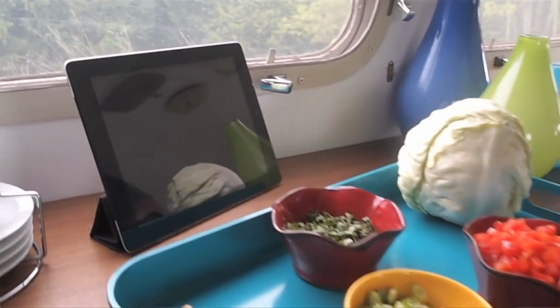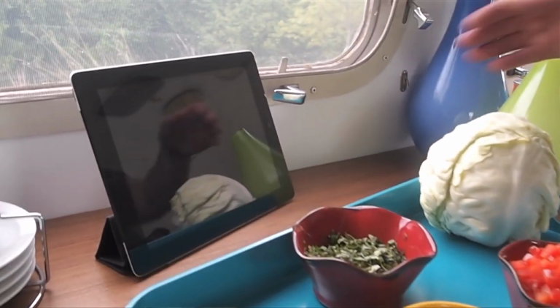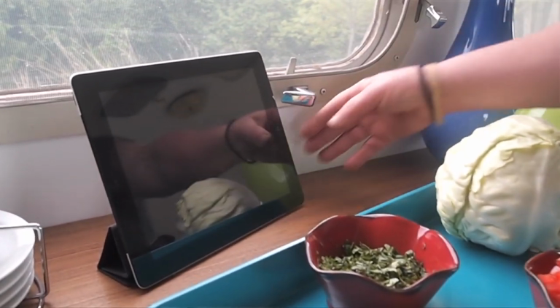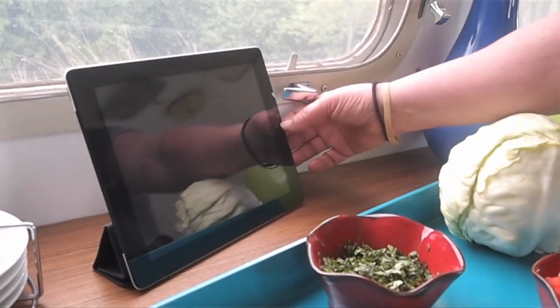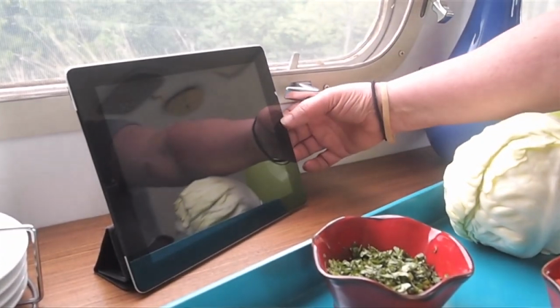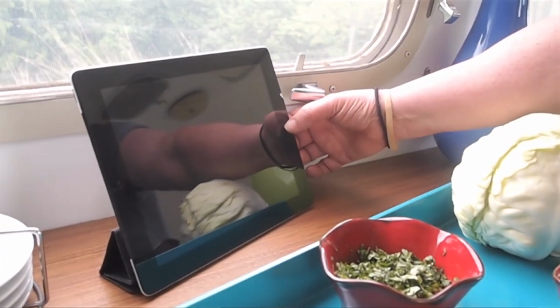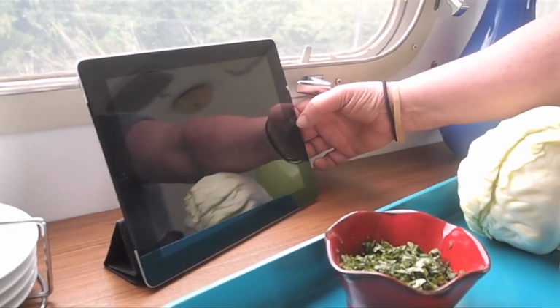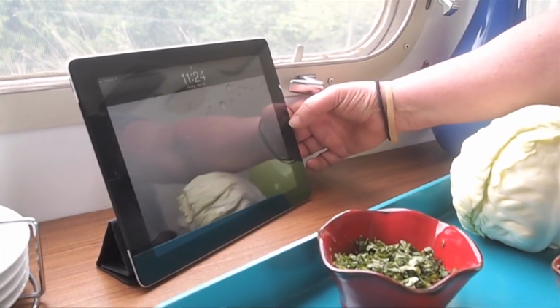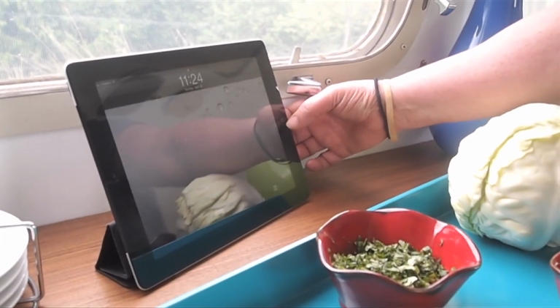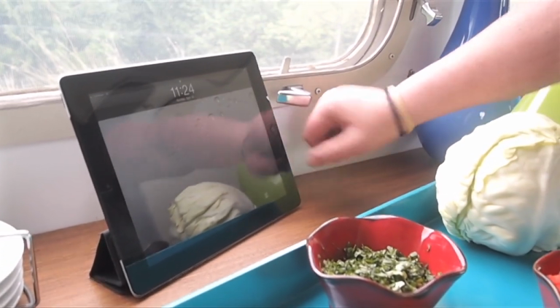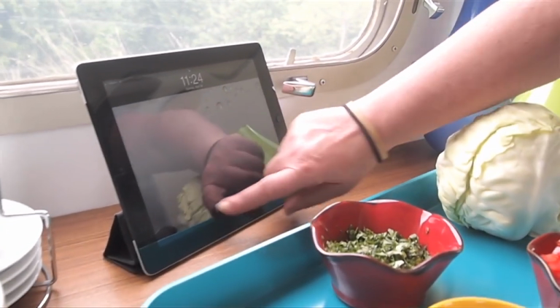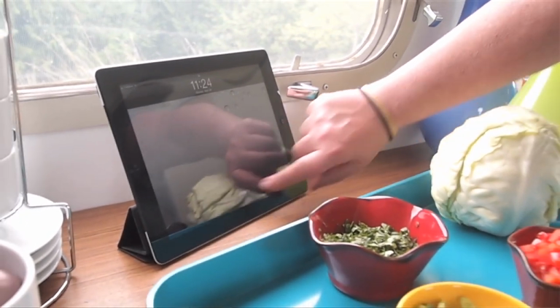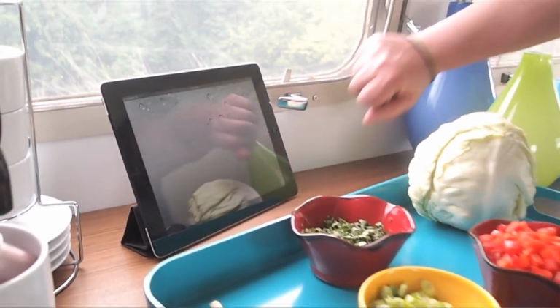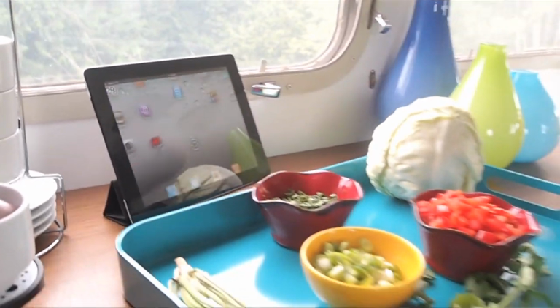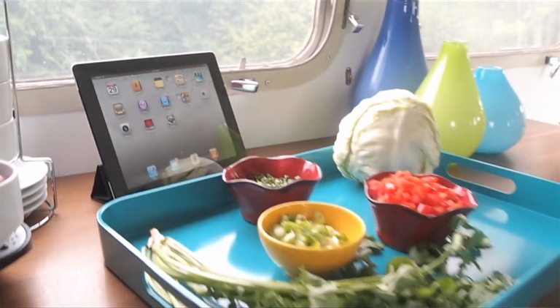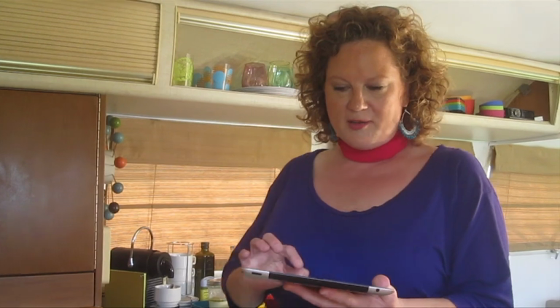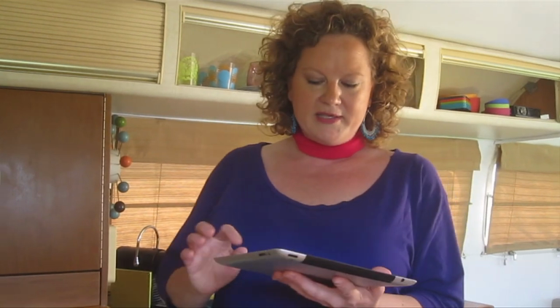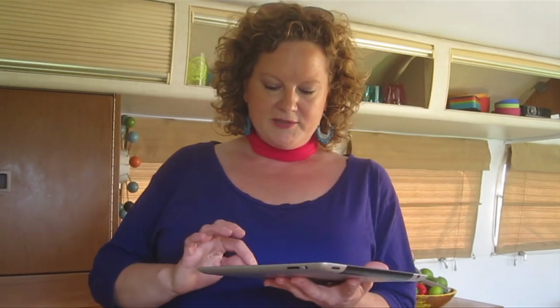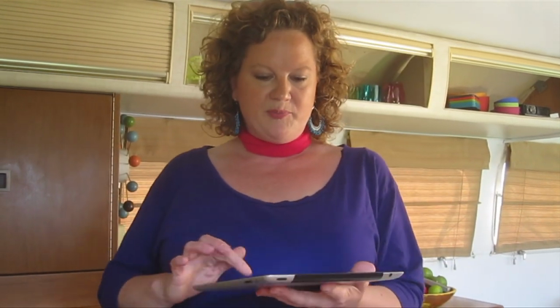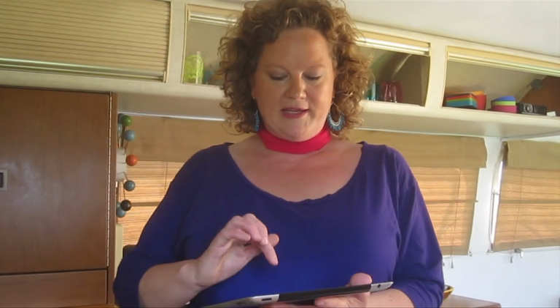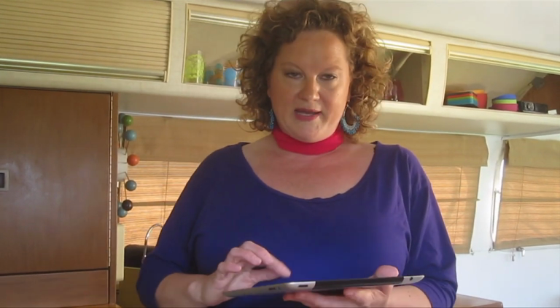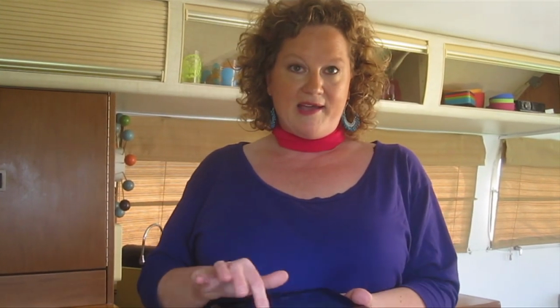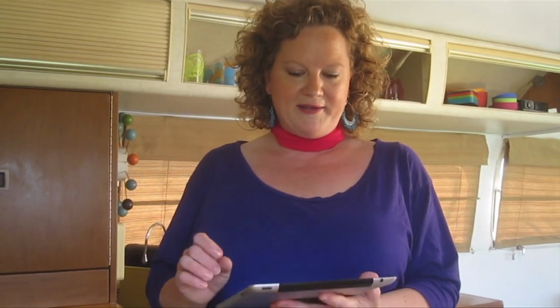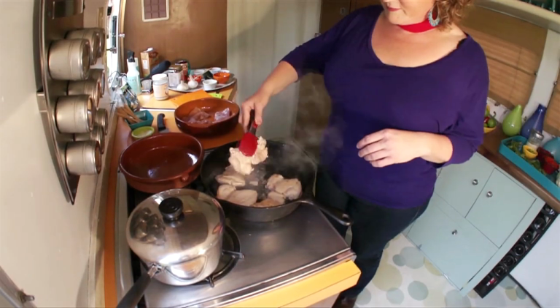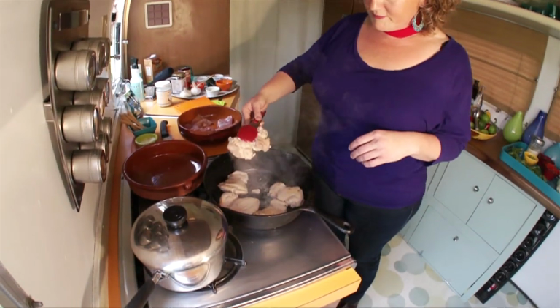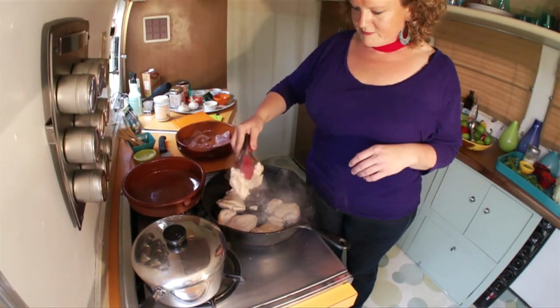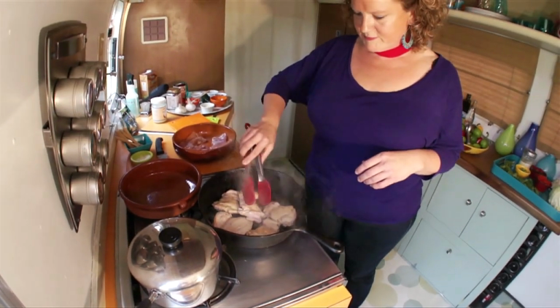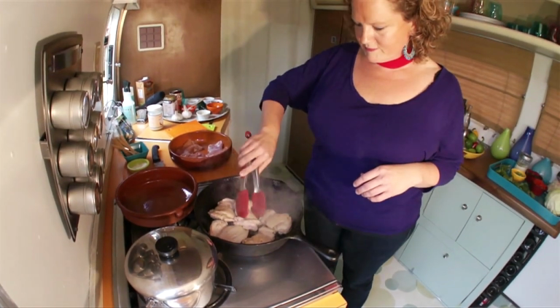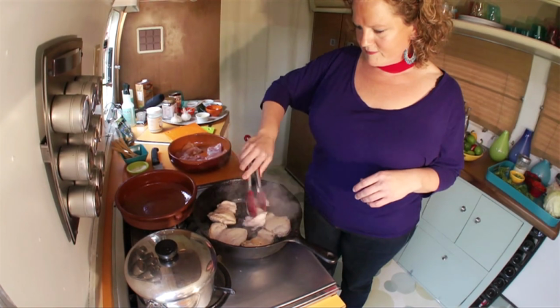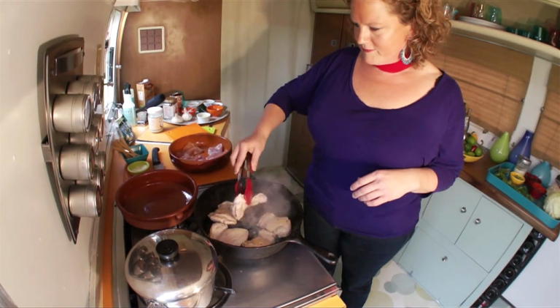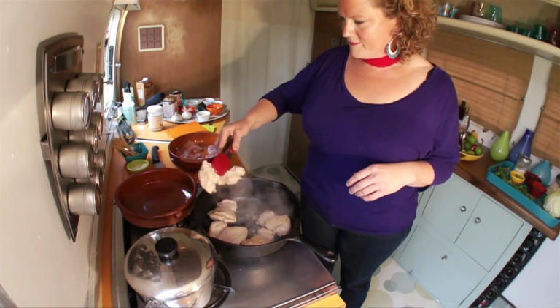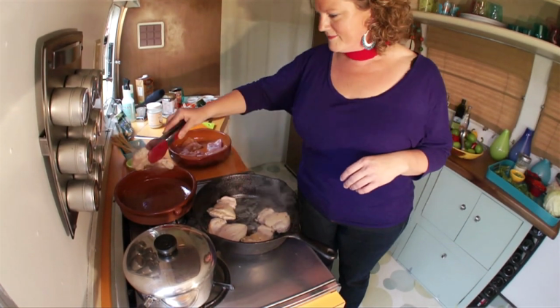Whenever I'm ready to roll out on a trip I like to upload my recipes, make shopping lists, and do a little planning on my iPad. When you're working in a small space you want to be really well organized.